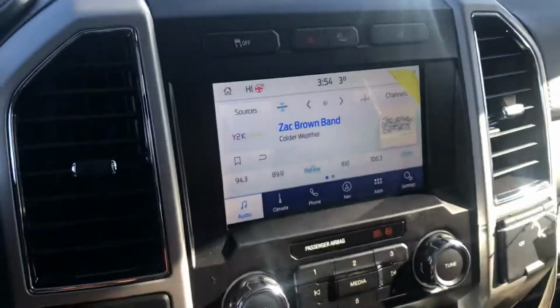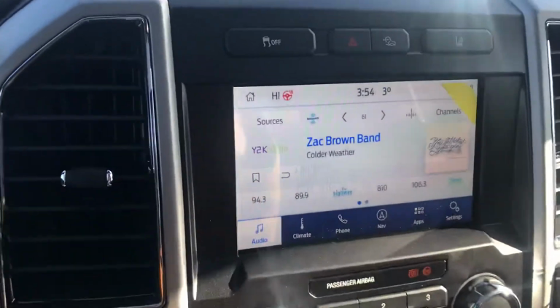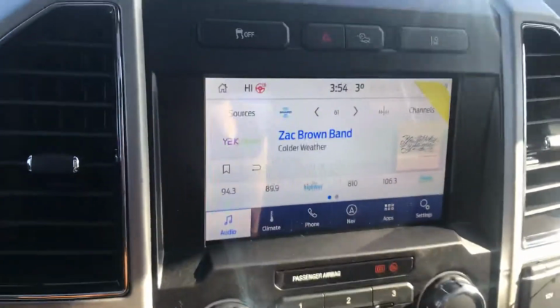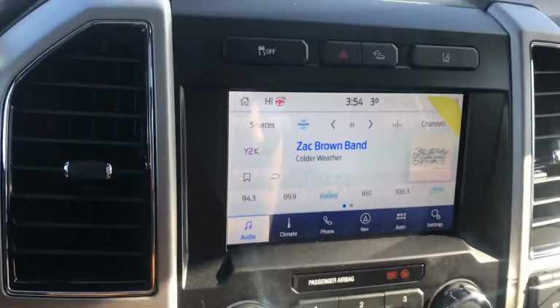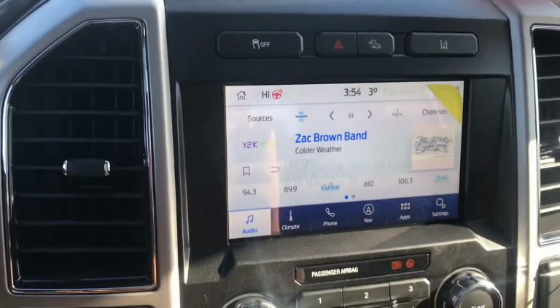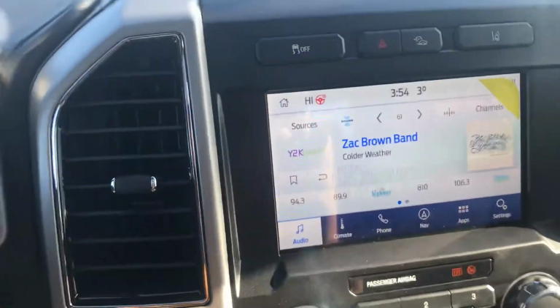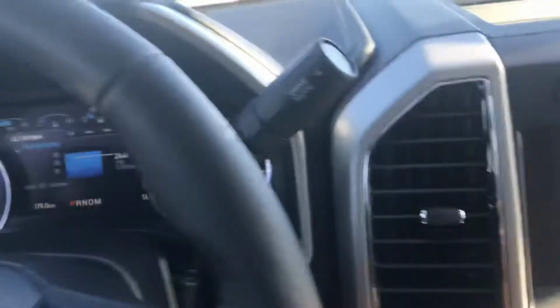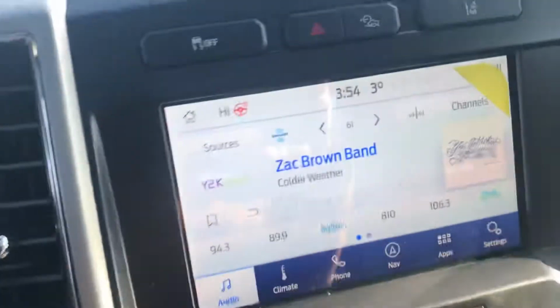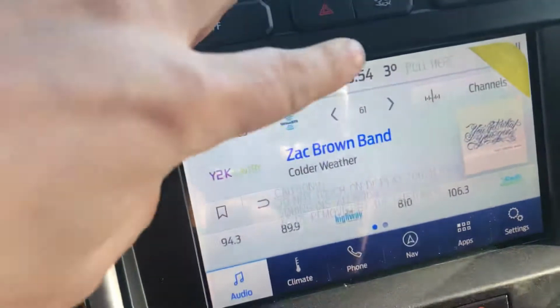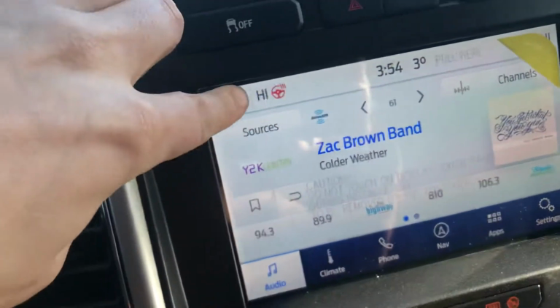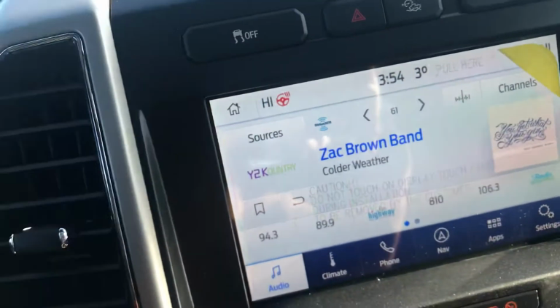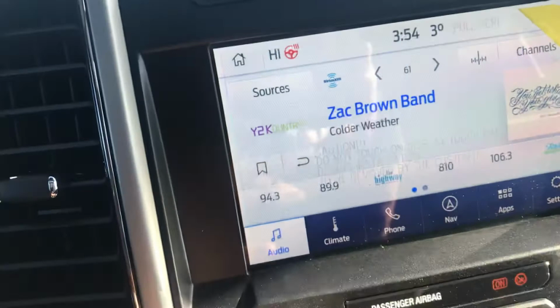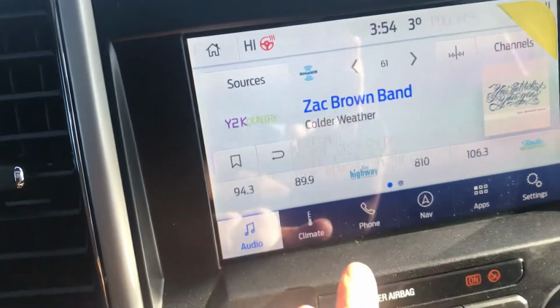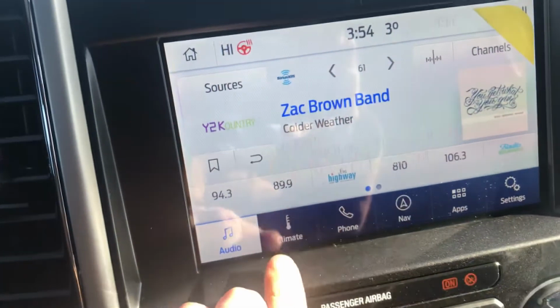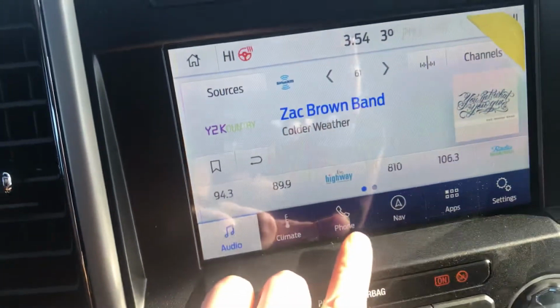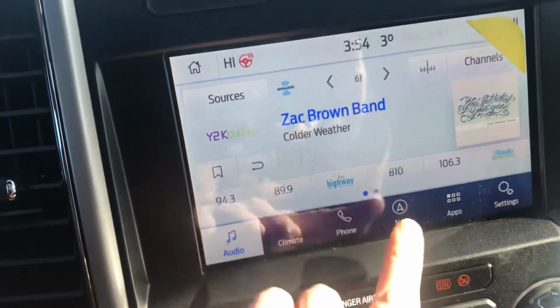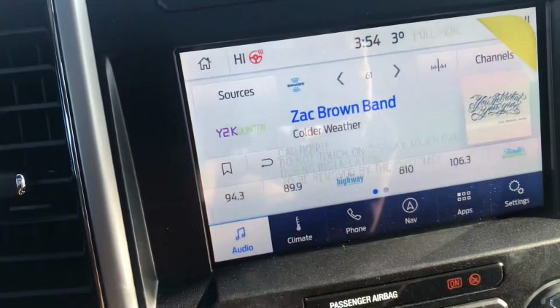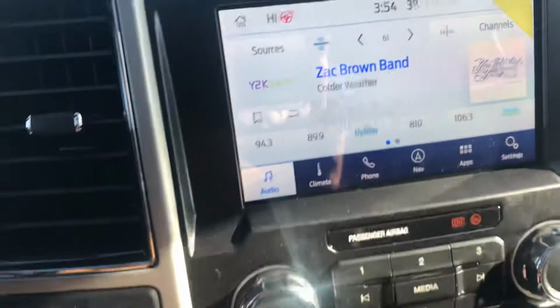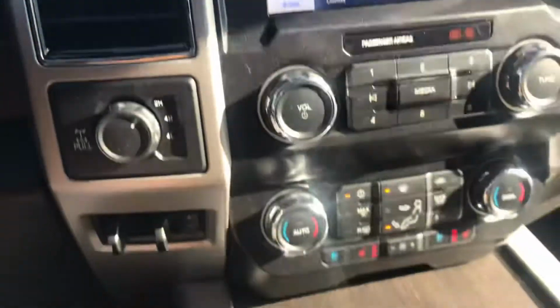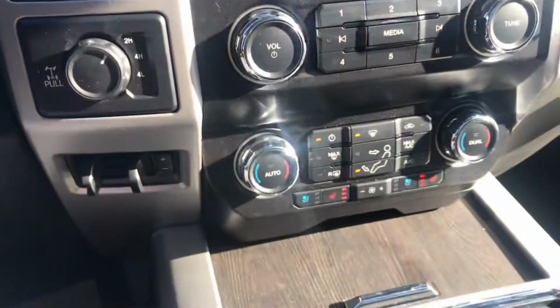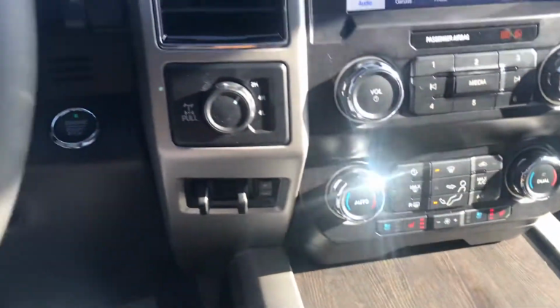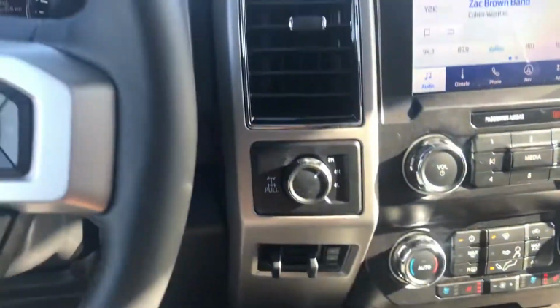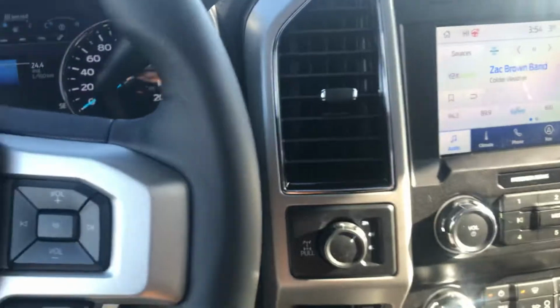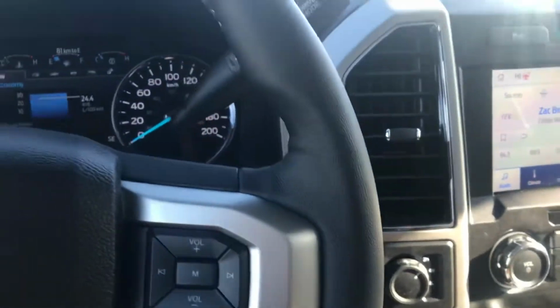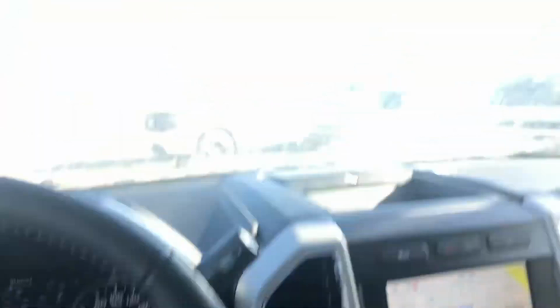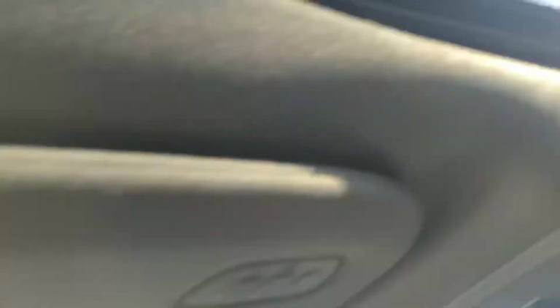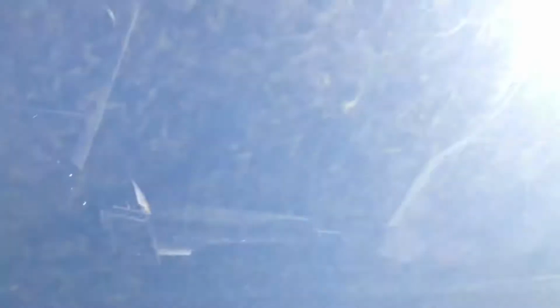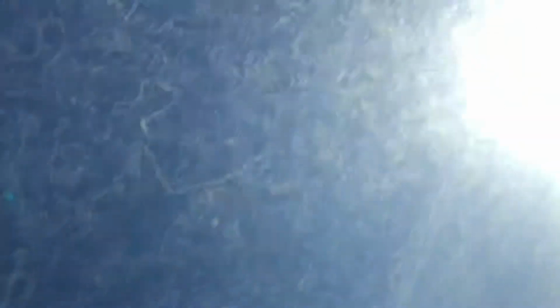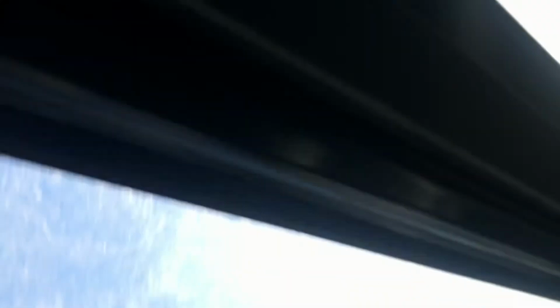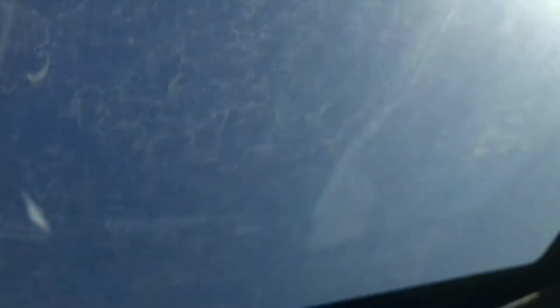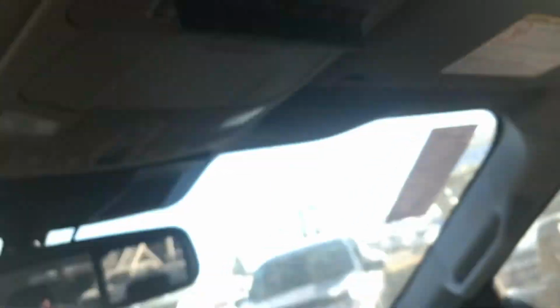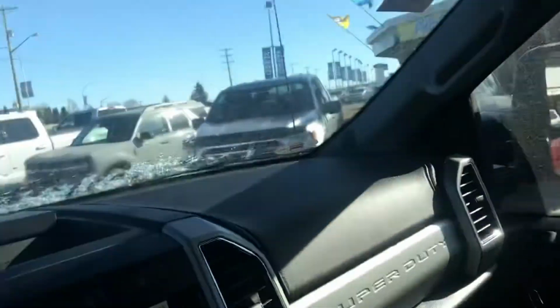Jumping on into the inside, nice big 8-inch display screen. We can see we have our heated steering wheel just right here, as well as our climate control, phone, navigation, heated and cooling seats, and an integrated trailer brake controller. Huge moonroof that goes across the entire truck.